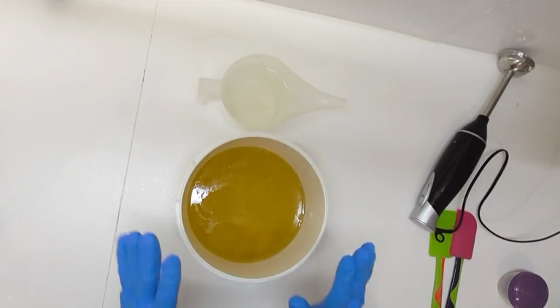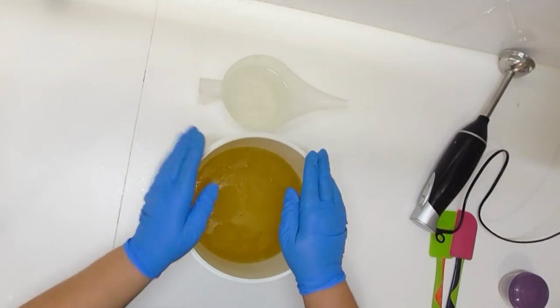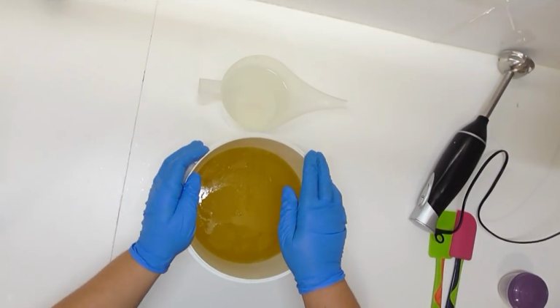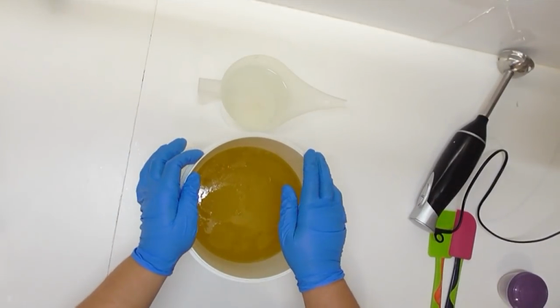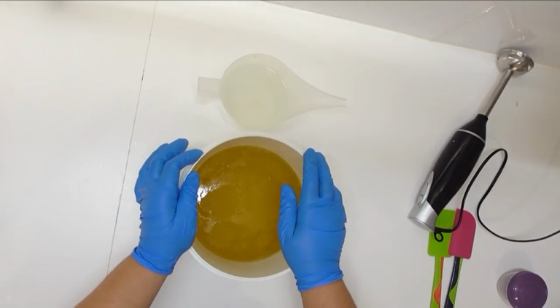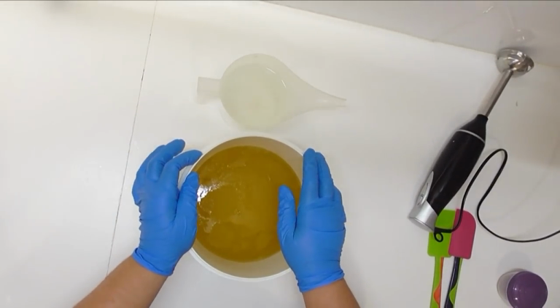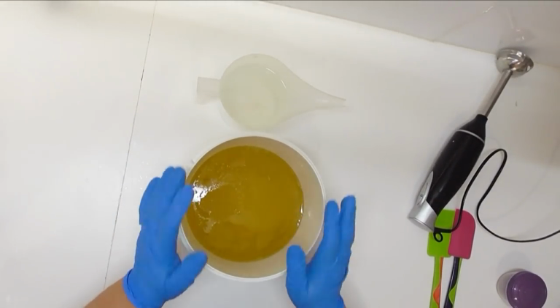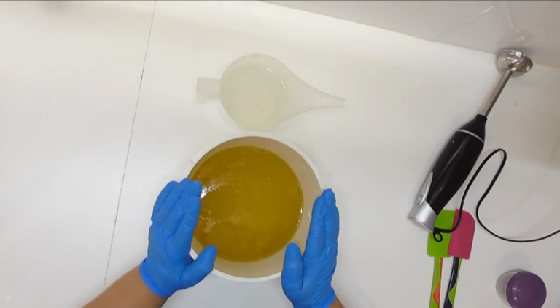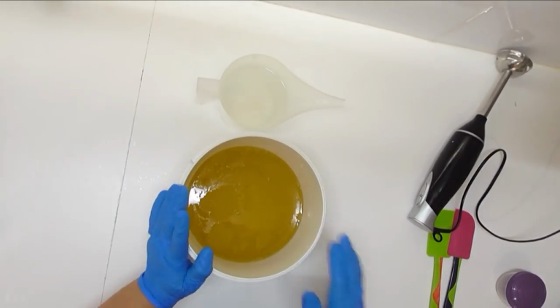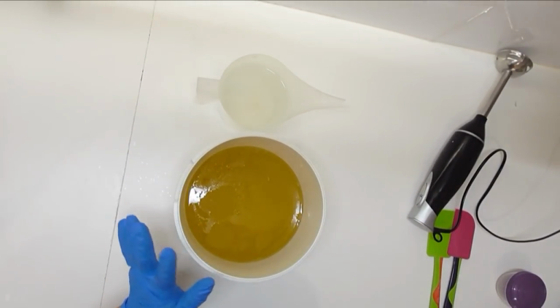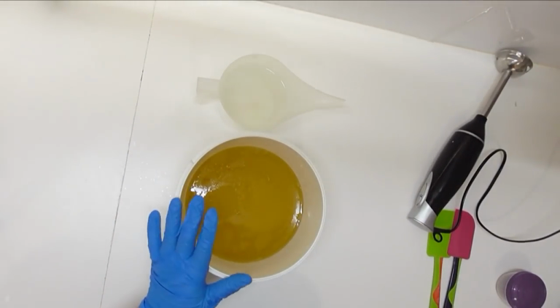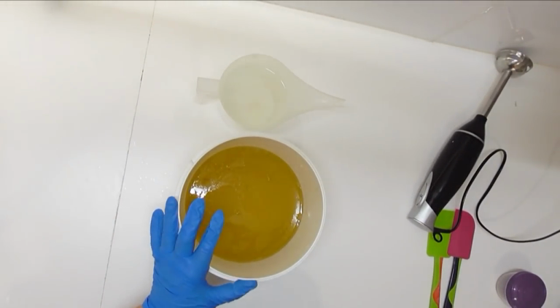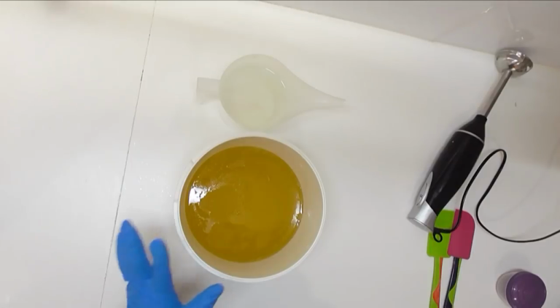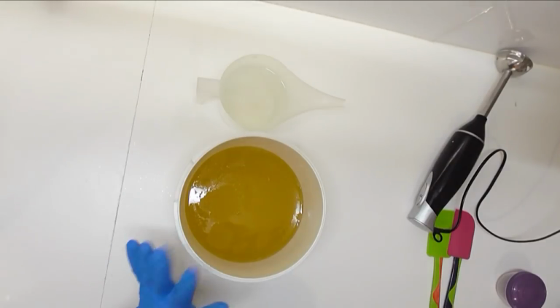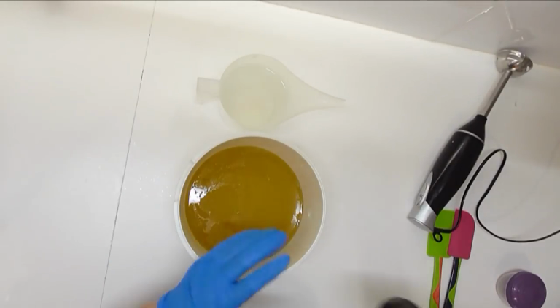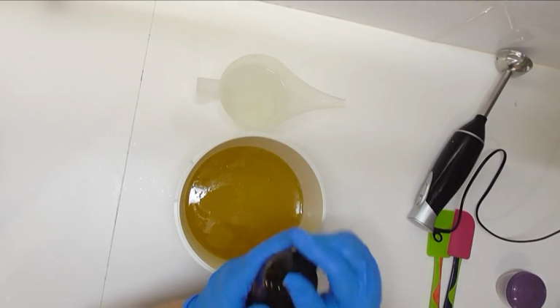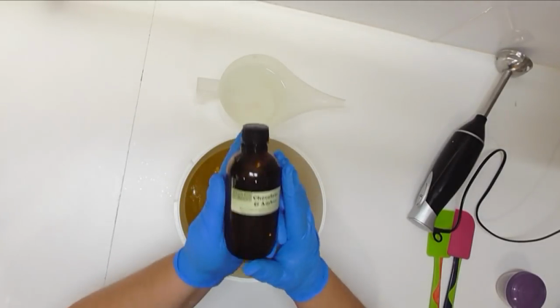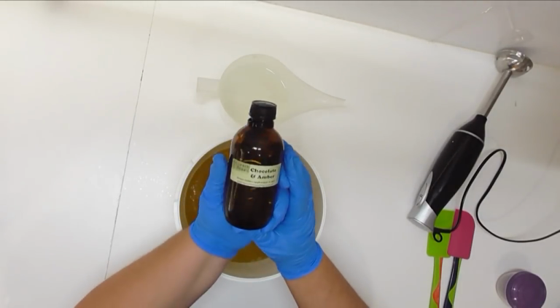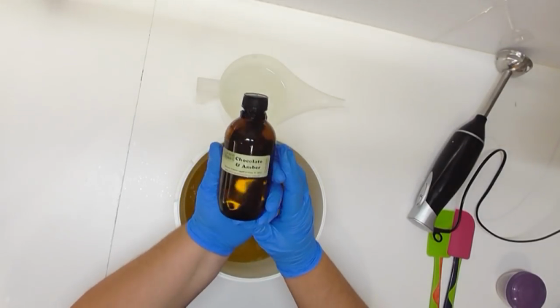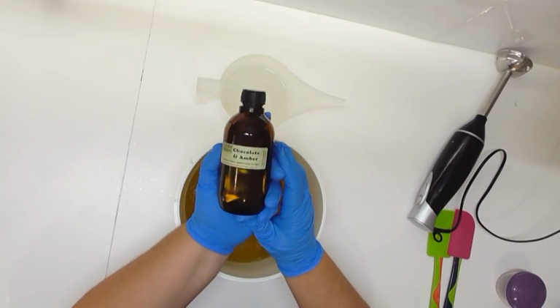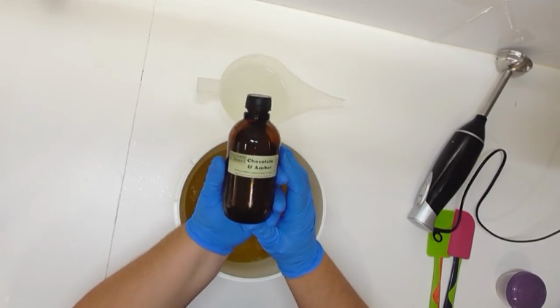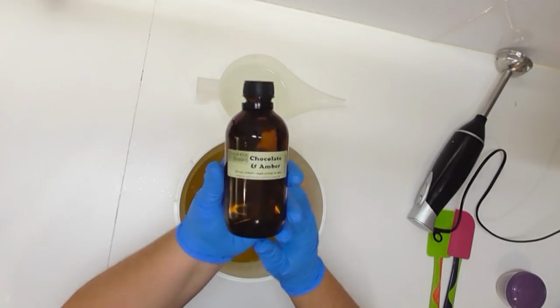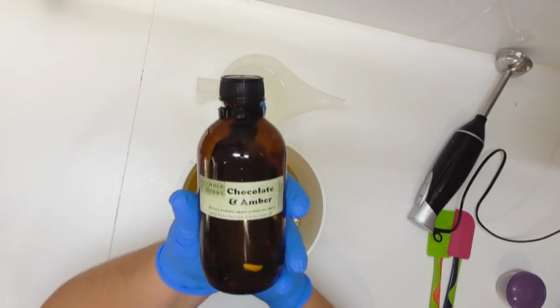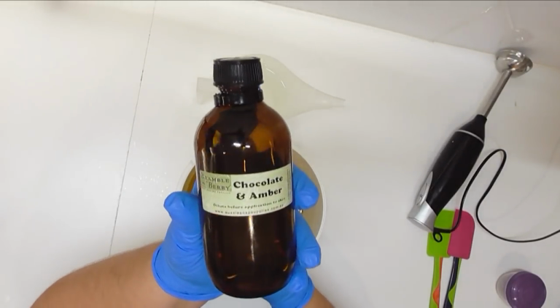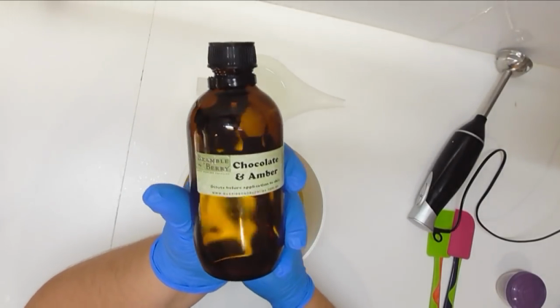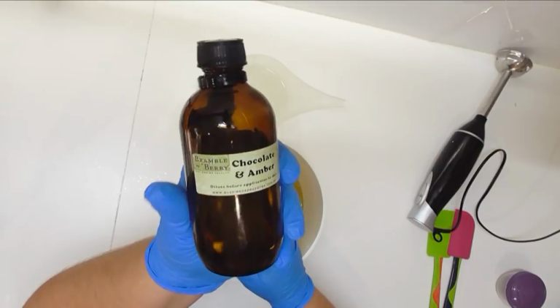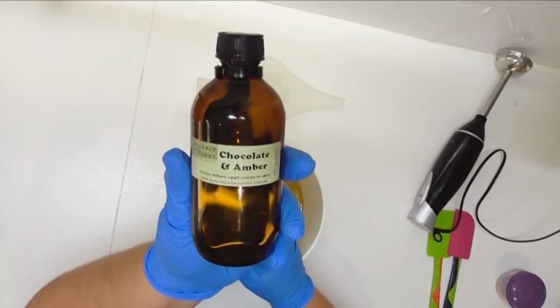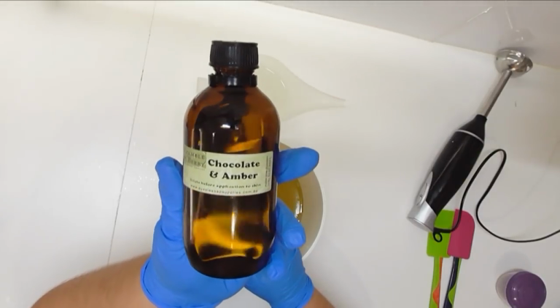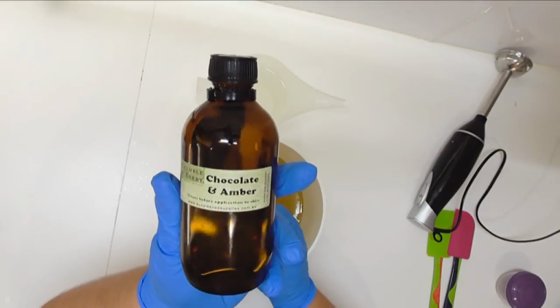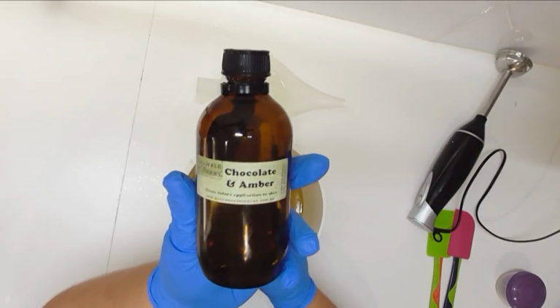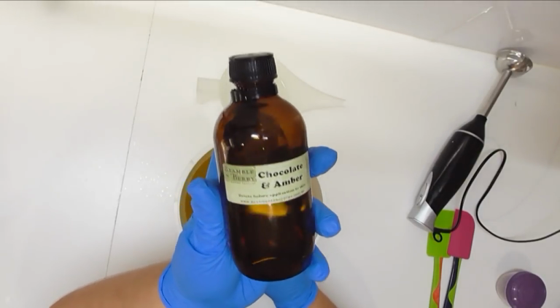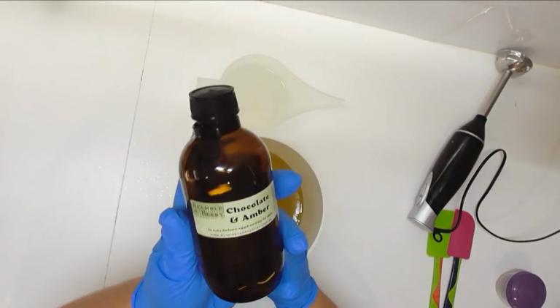Hi everyone, it's Keeley here for Sawyer and Shane. Thank you so much for joining me for another soapy video. Today I'm going to be making Chocolate and Amber, which is a Brambleberry fragrance that I get here from Aussie Soap Supplies.